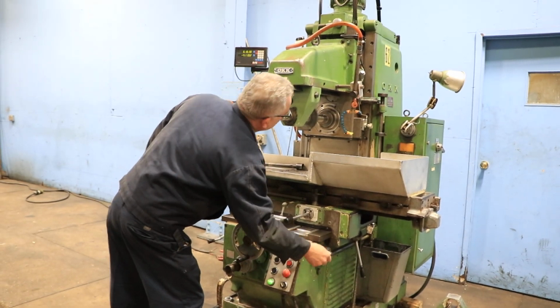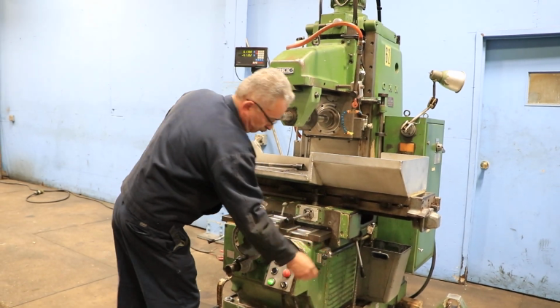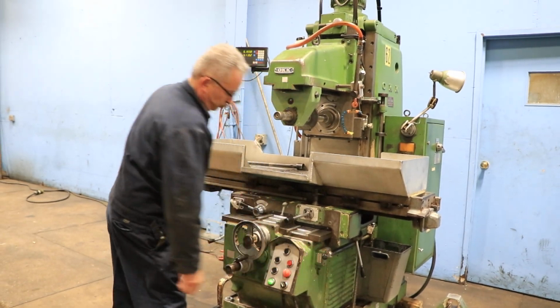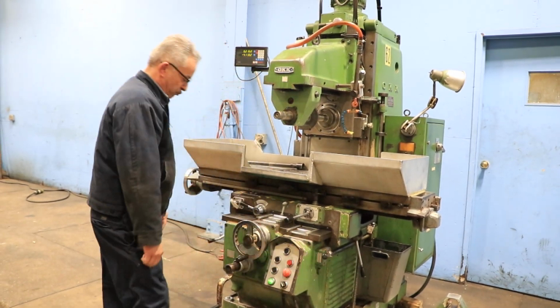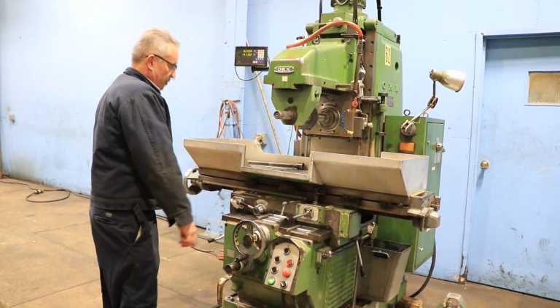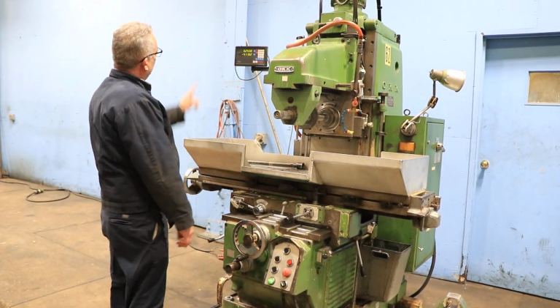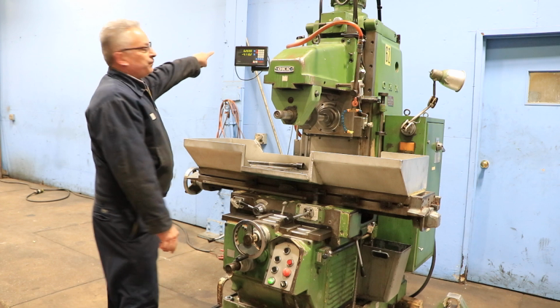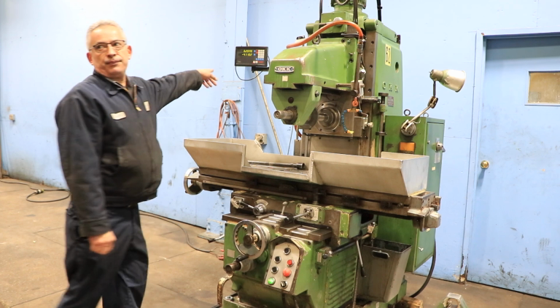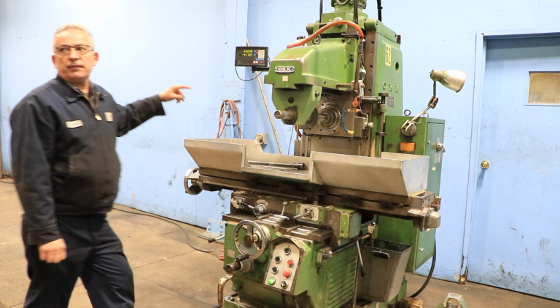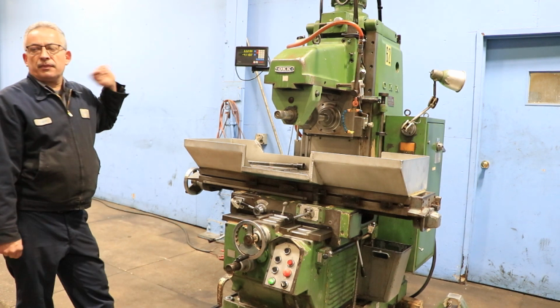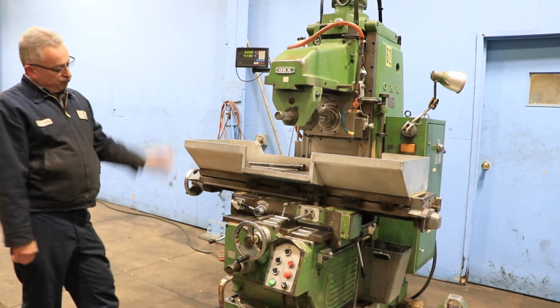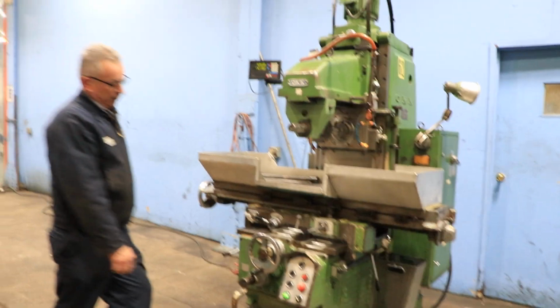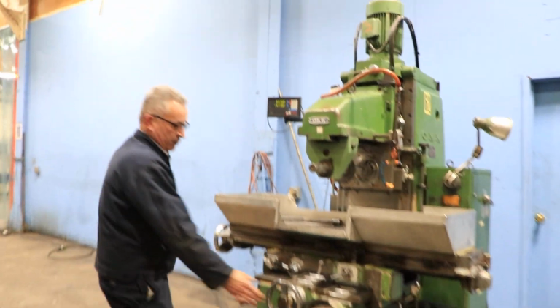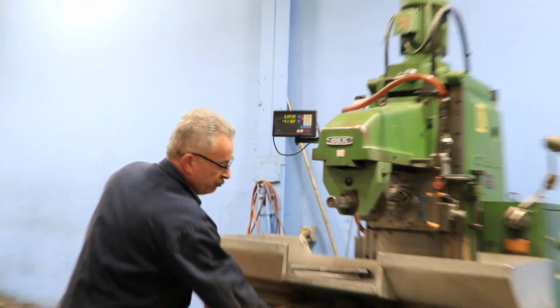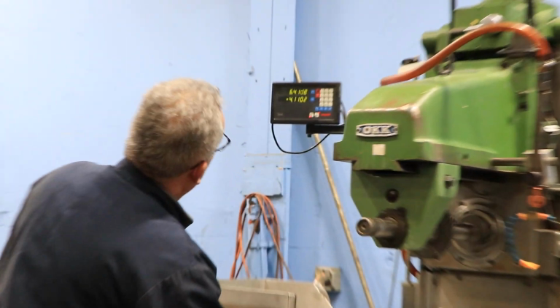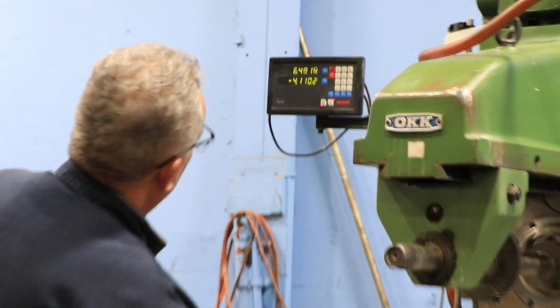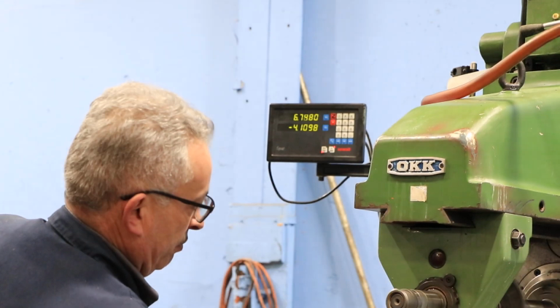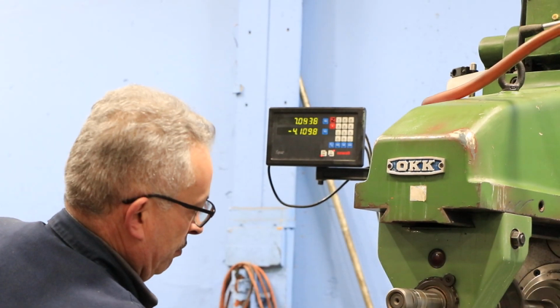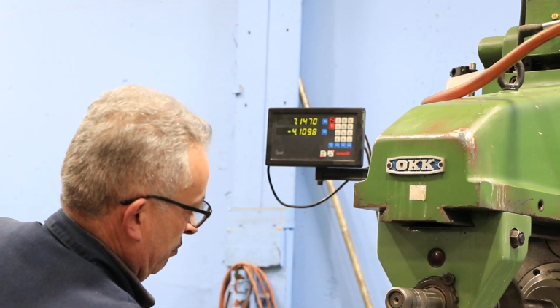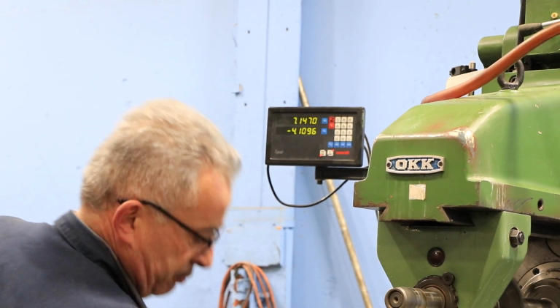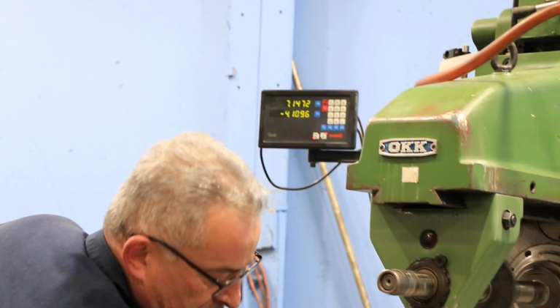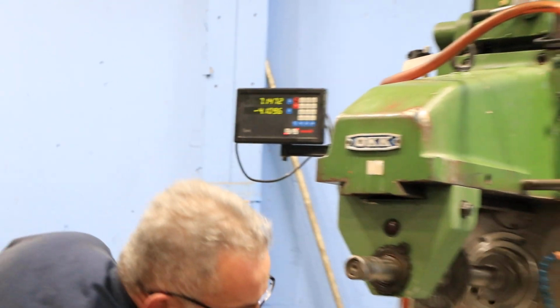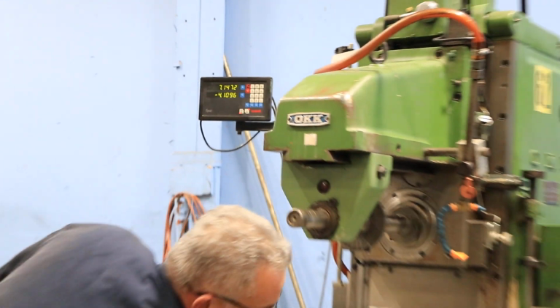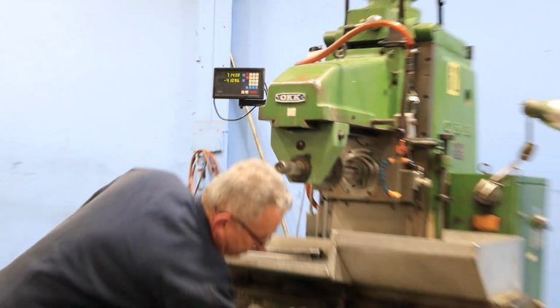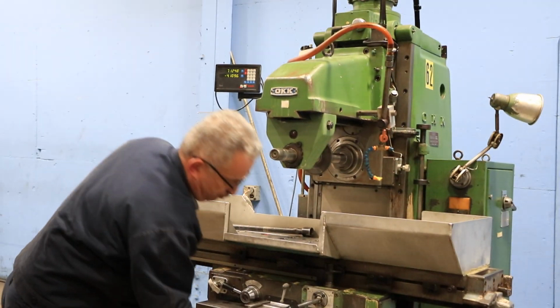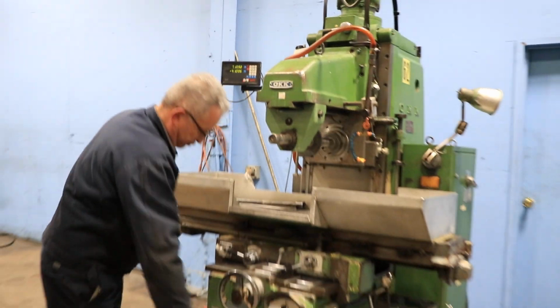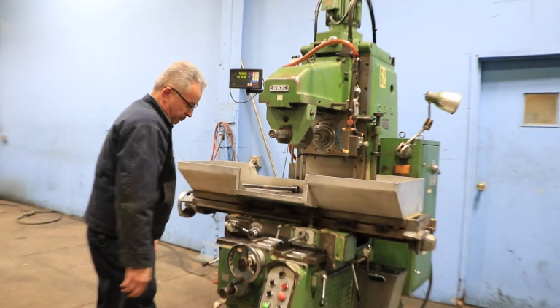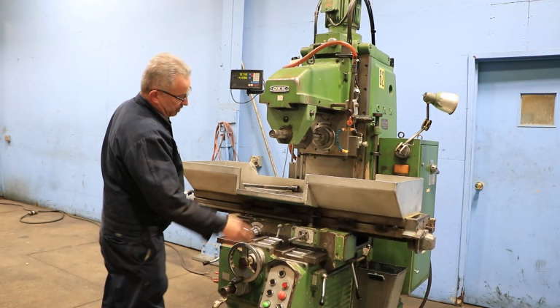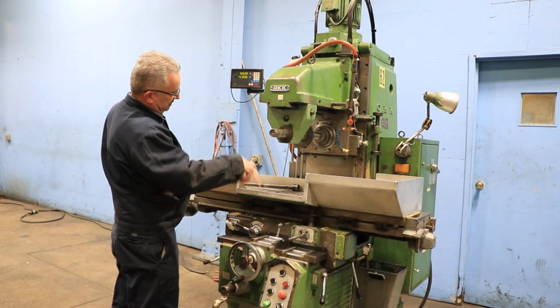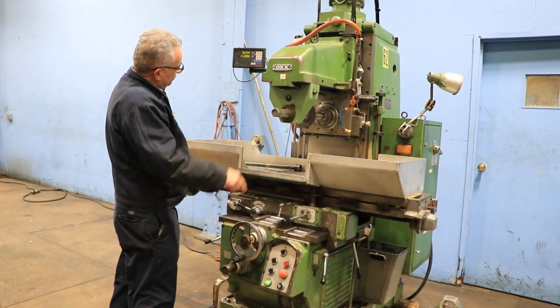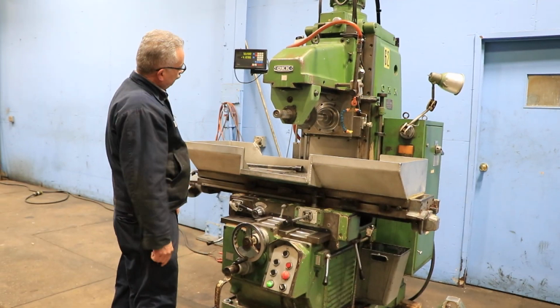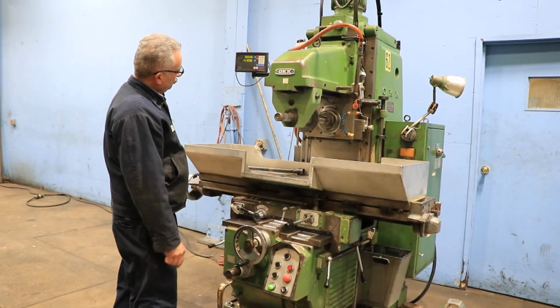Vertical. We have the digital readout also for the vertical, so you have cross and vertical digital readout scales. That's the spindle carrier going up, and now it's coming down.